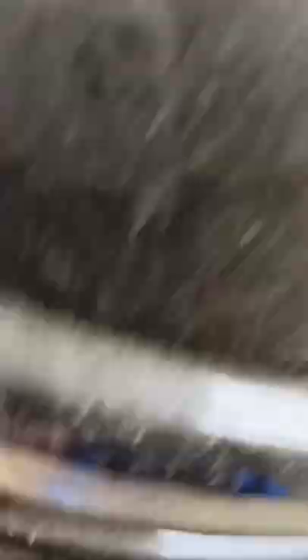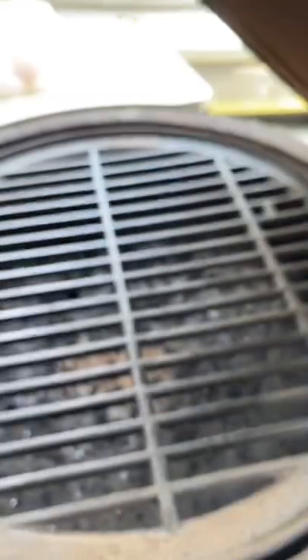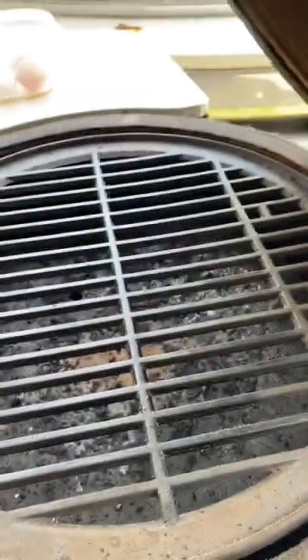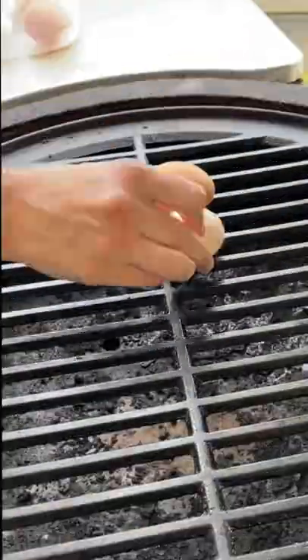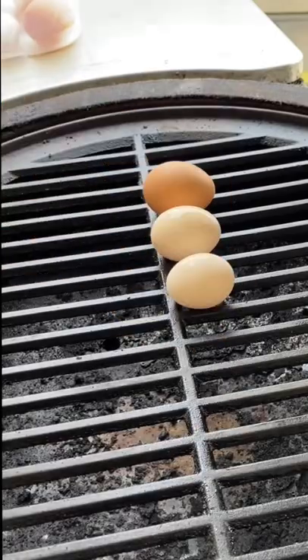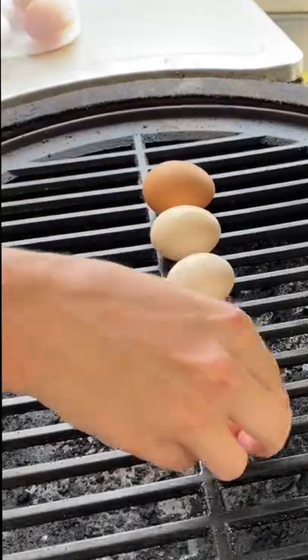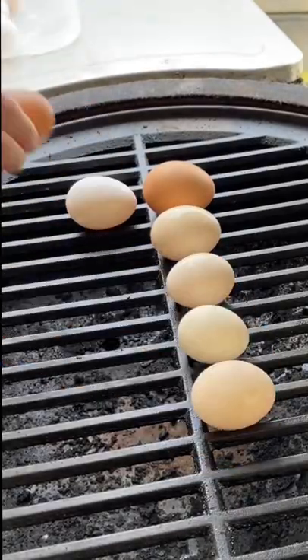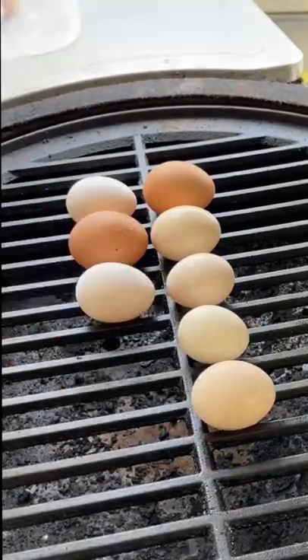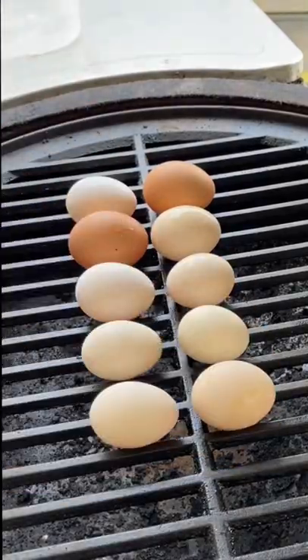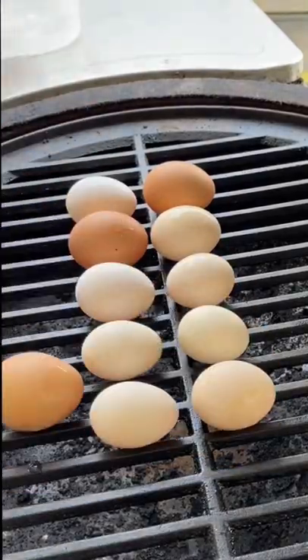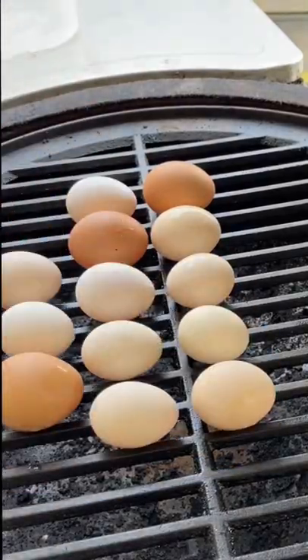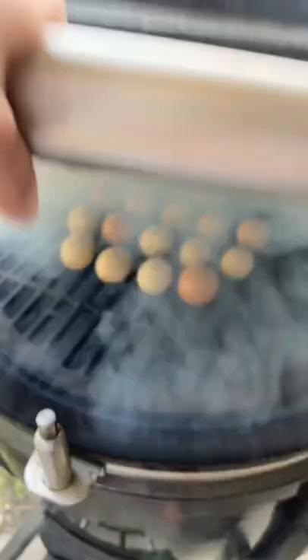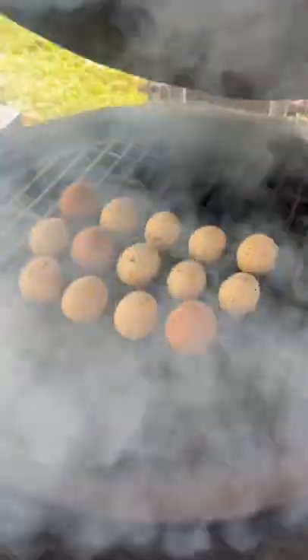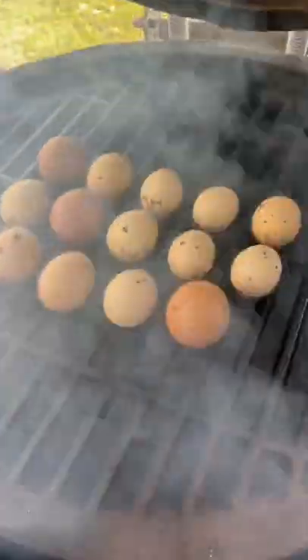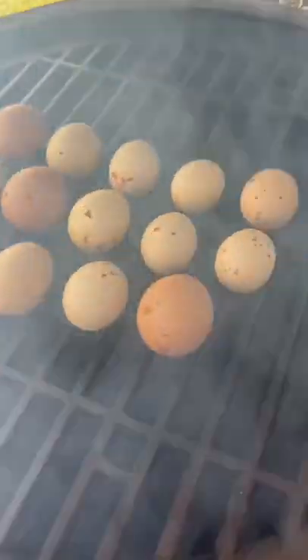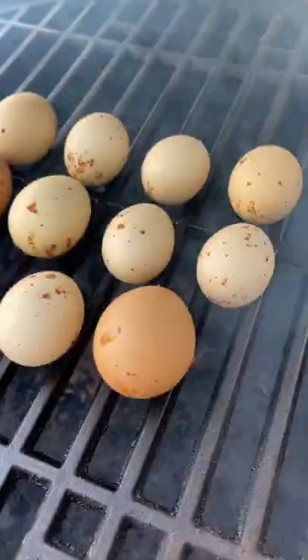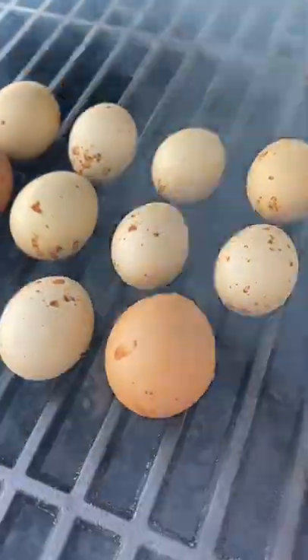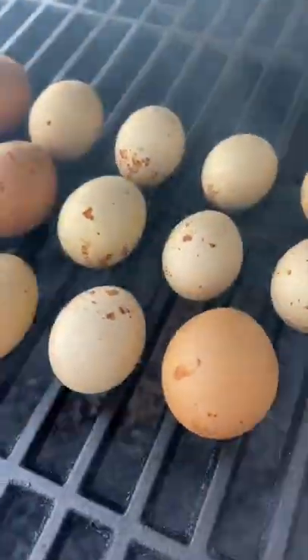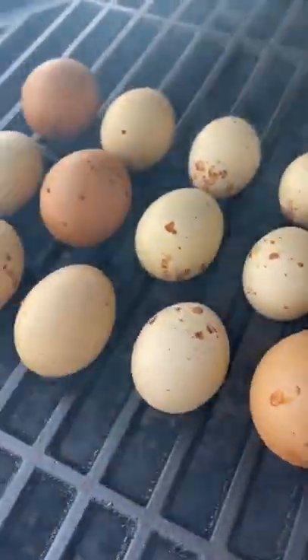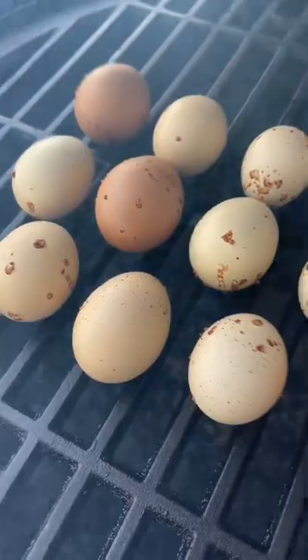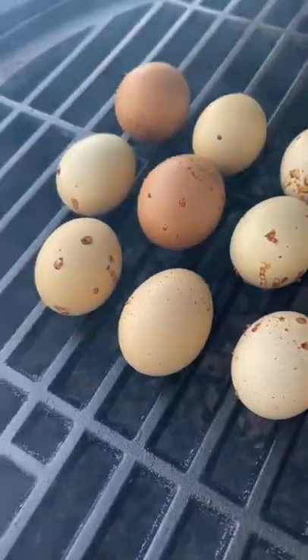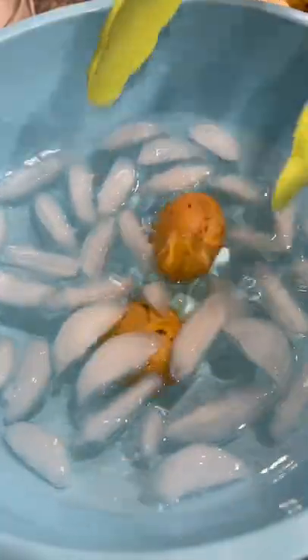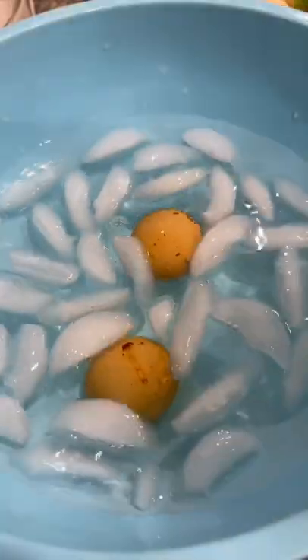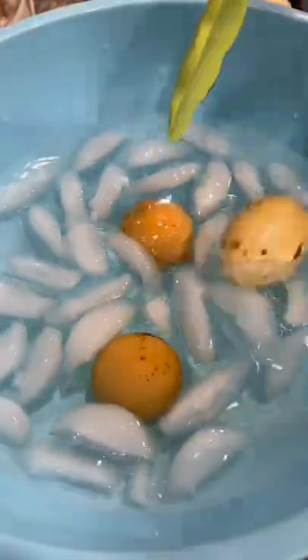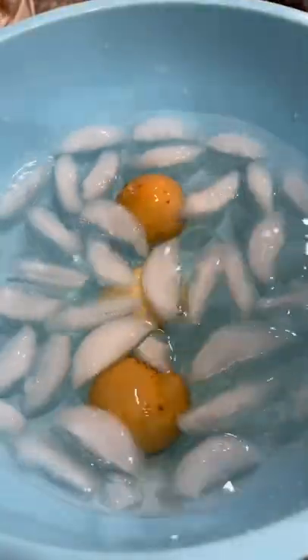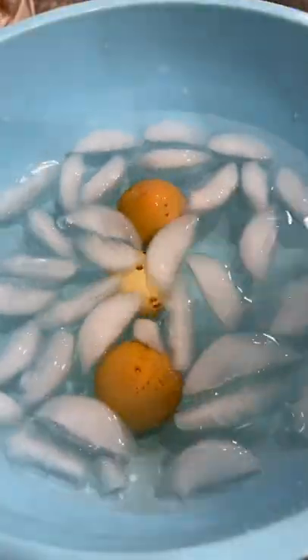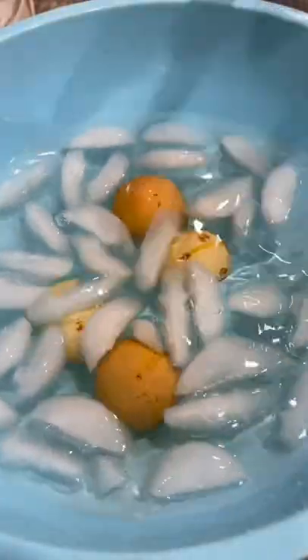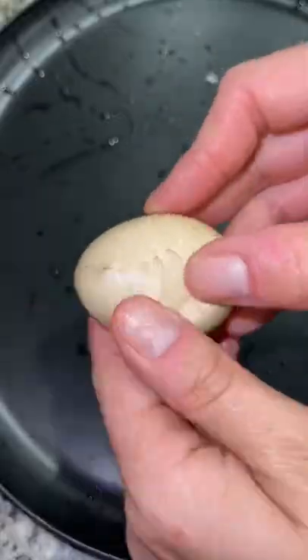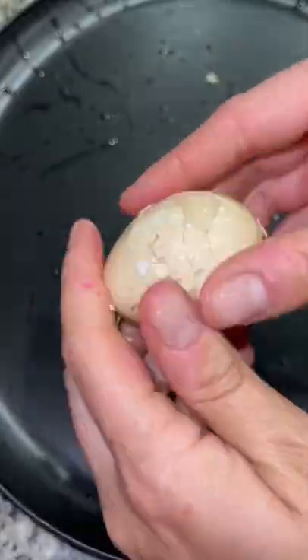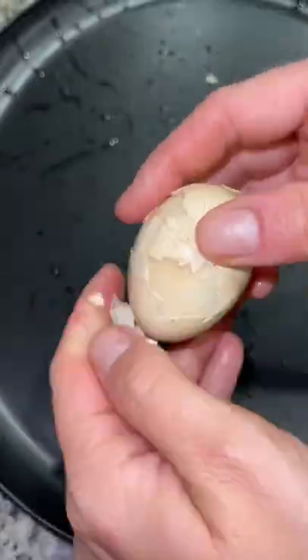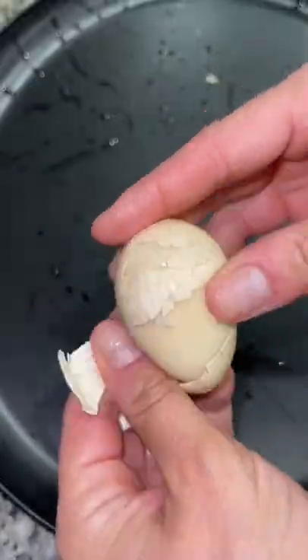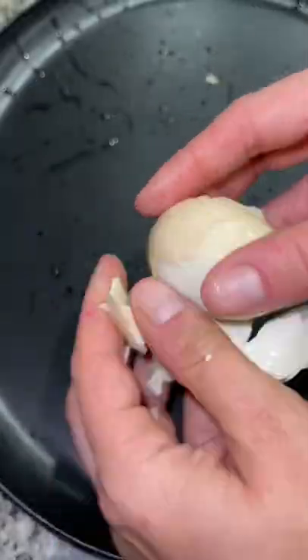I let them cook on the grill for two hours. After two hours, the shells become this smoky brown color and they're ready to come off. I then threw them in an ice bath, let them chill, and then peeled off the shell.